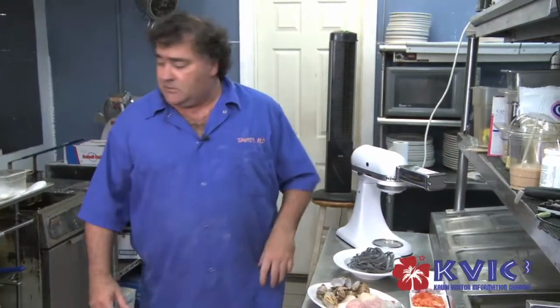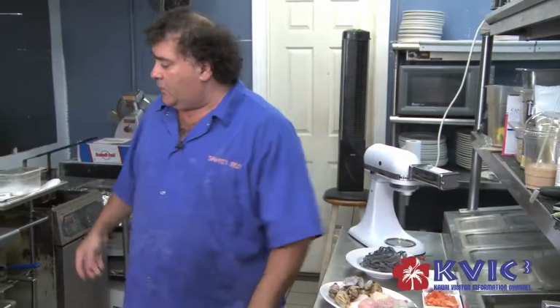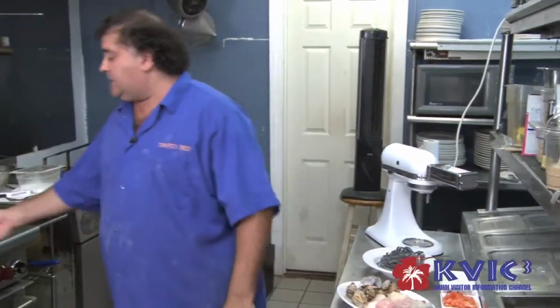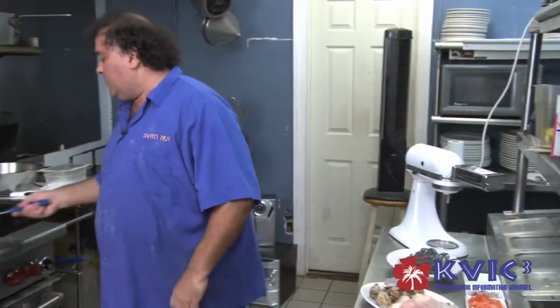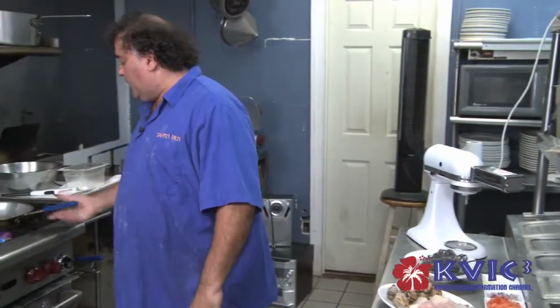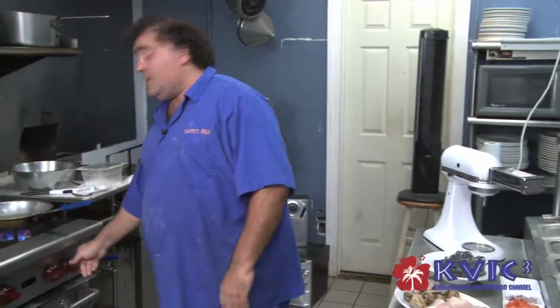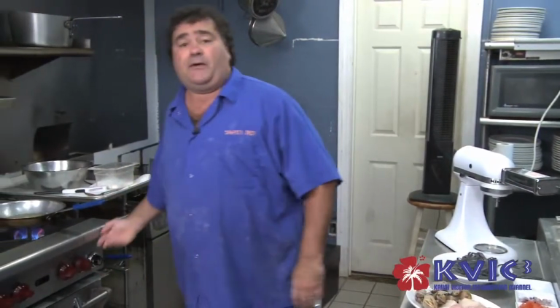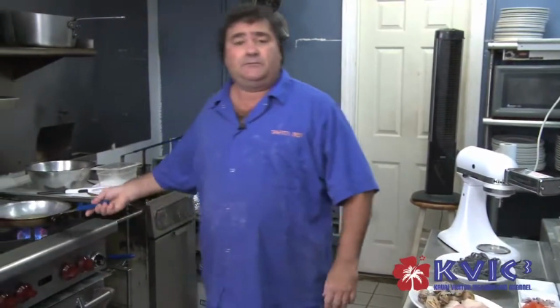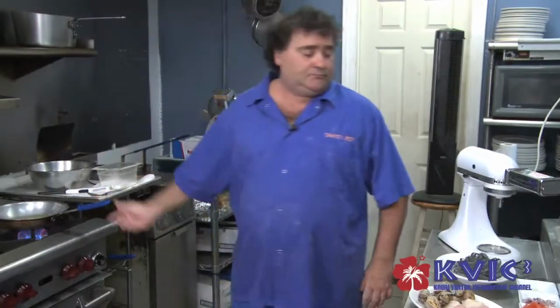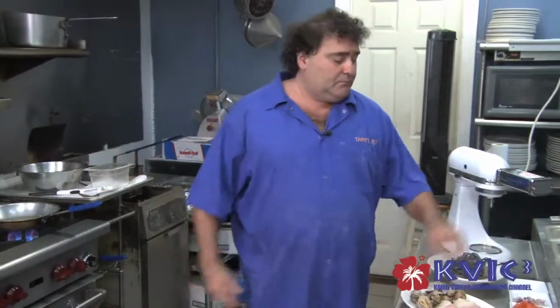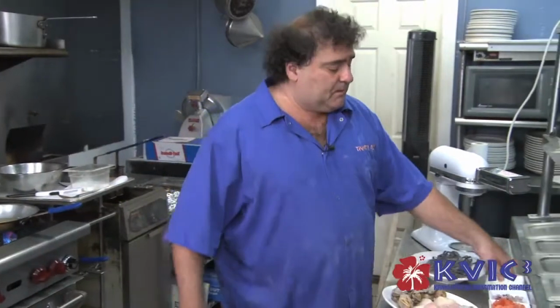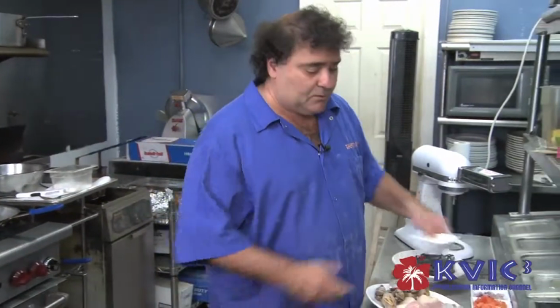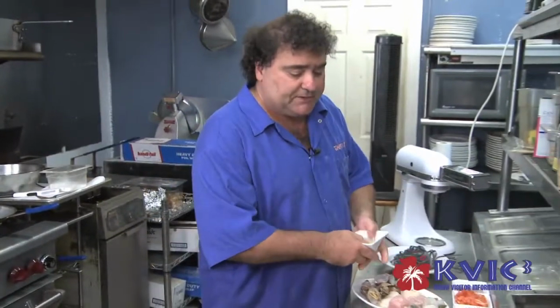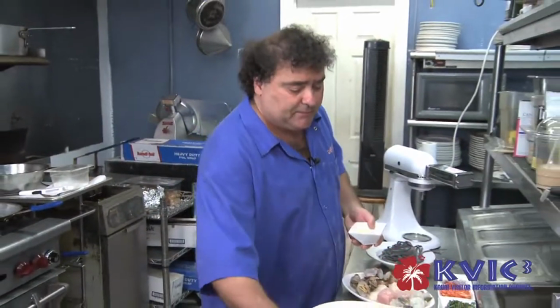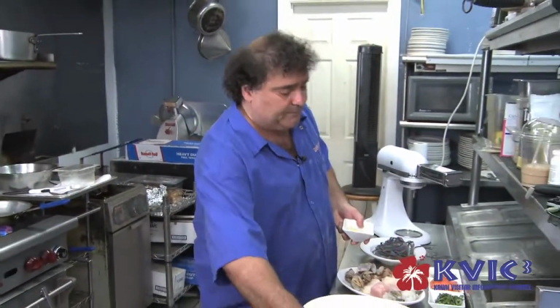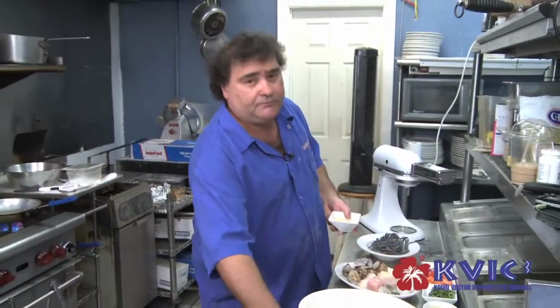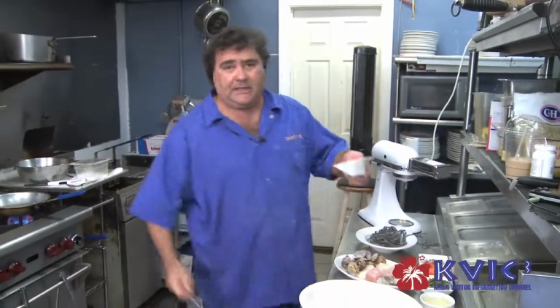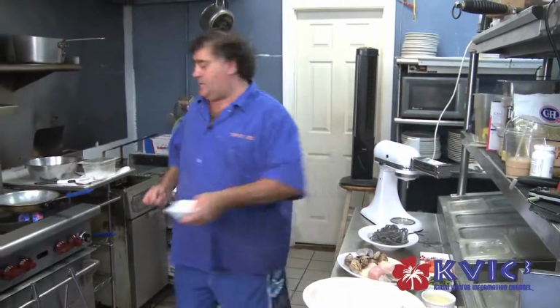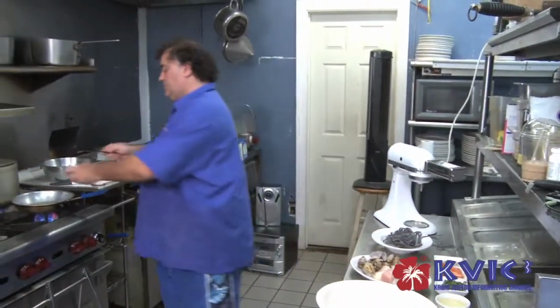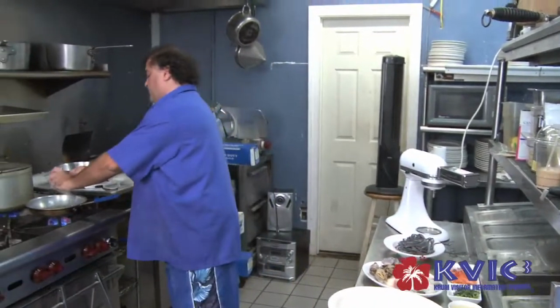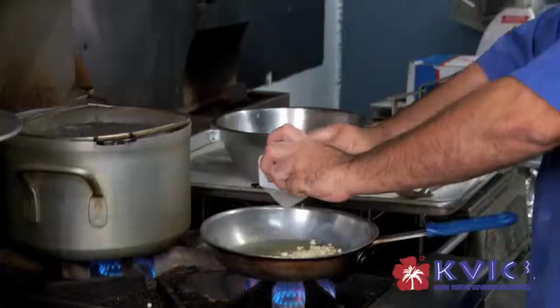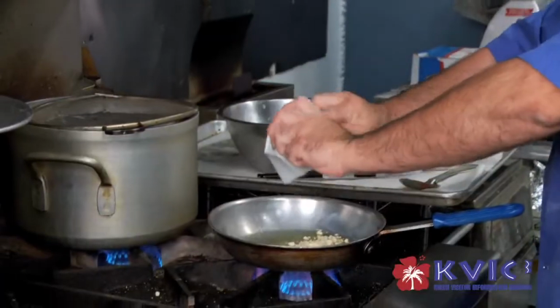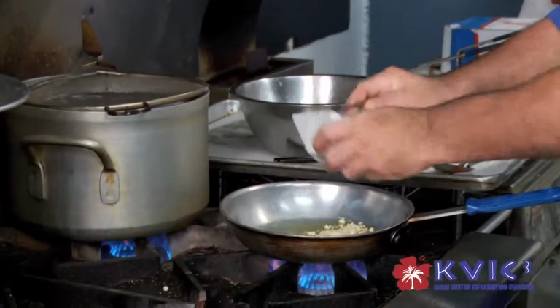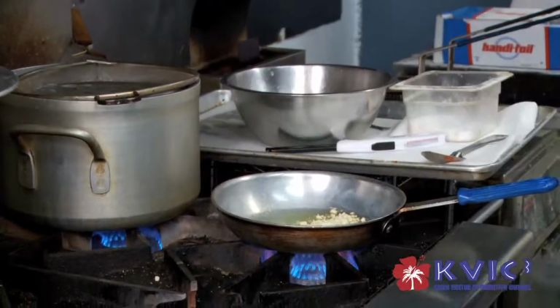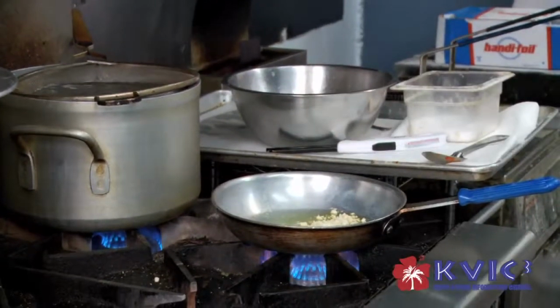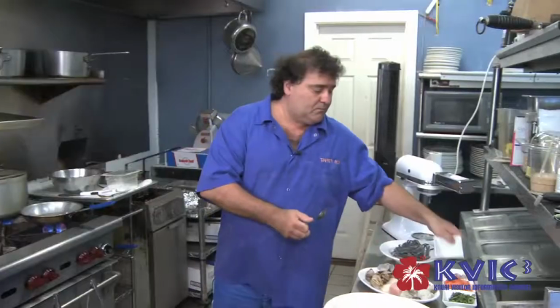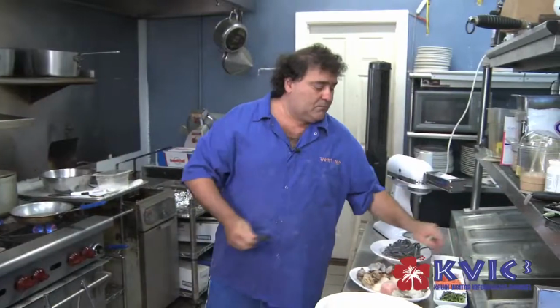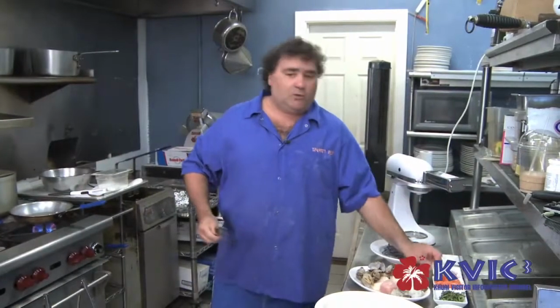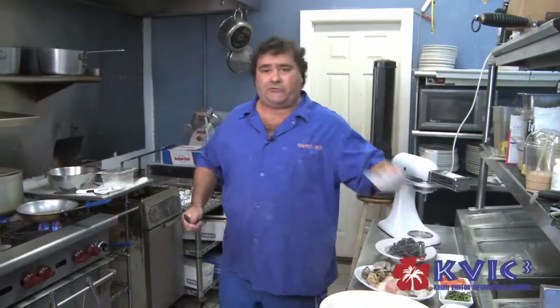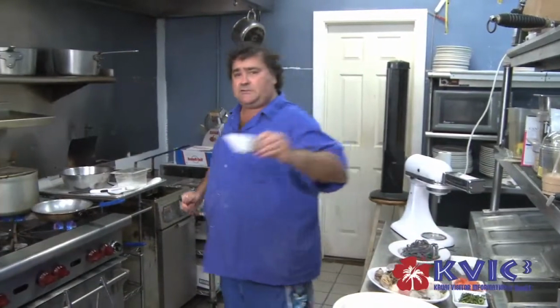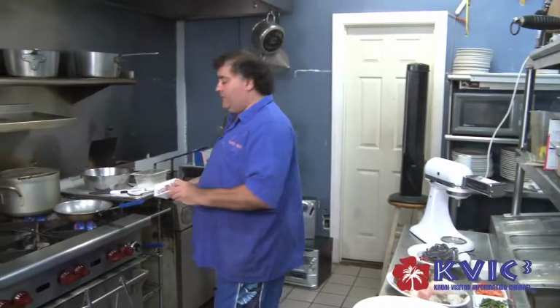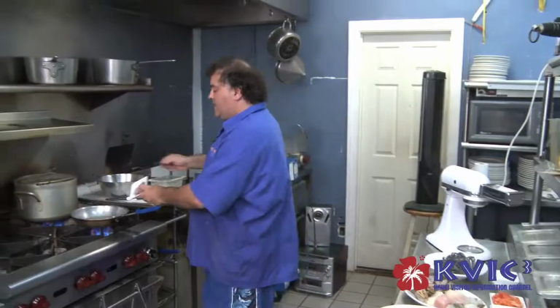We're going to start with a little bit of oil and butter. We're going to take some garlic, a little bit of shallots and red onion.